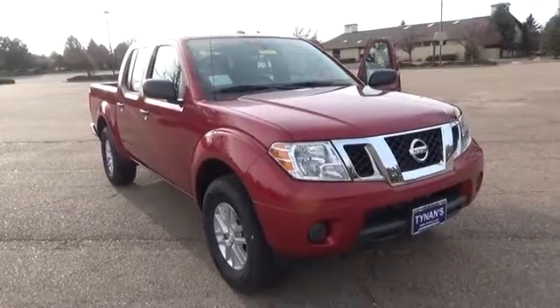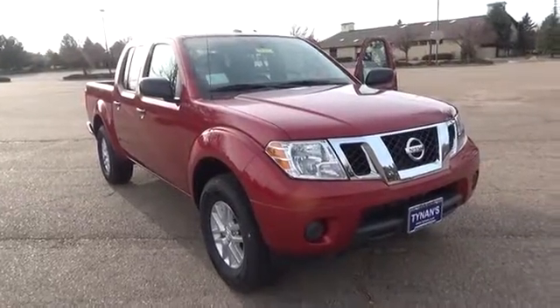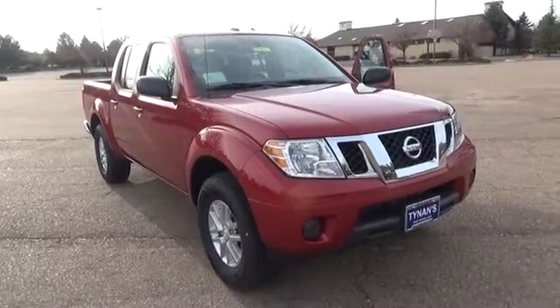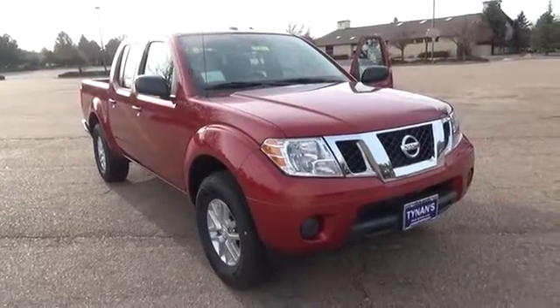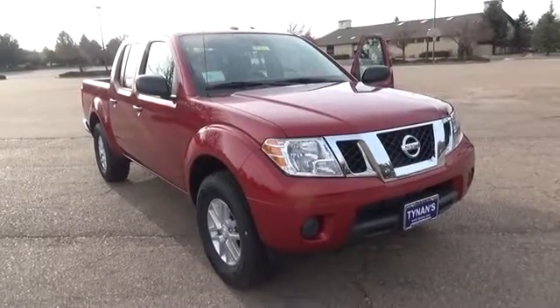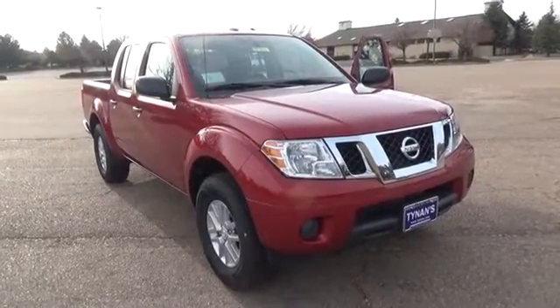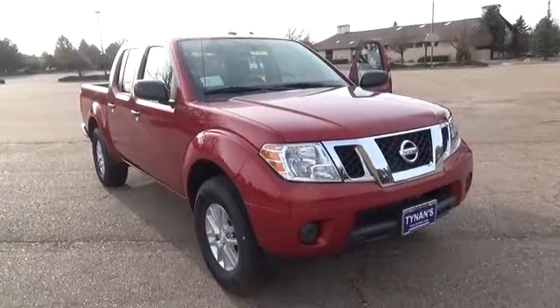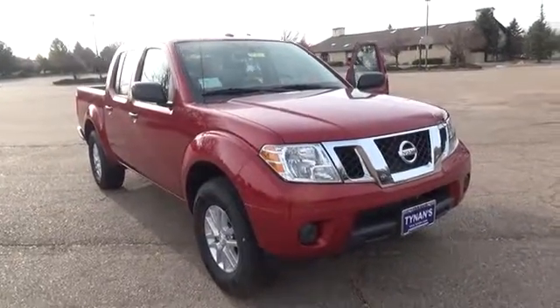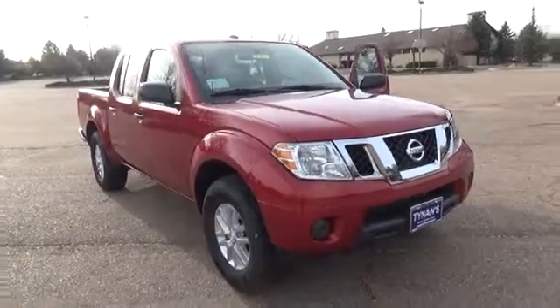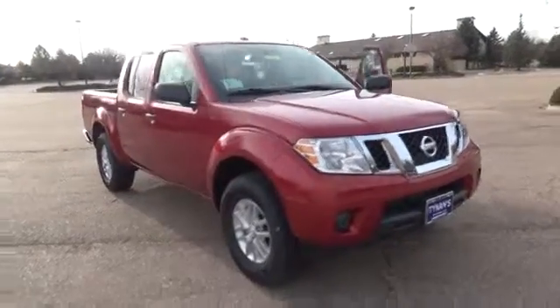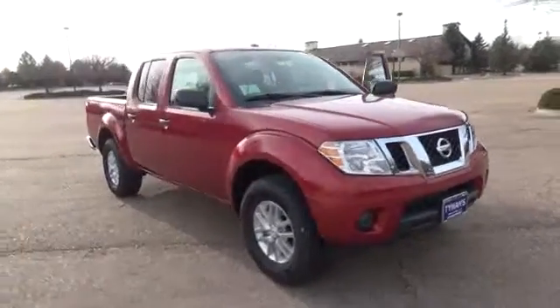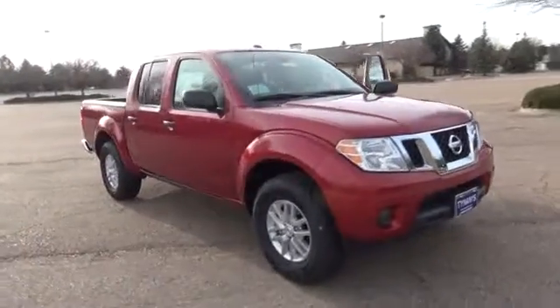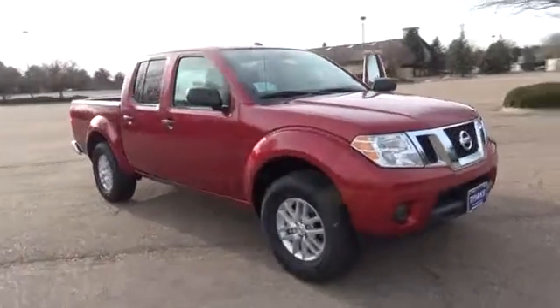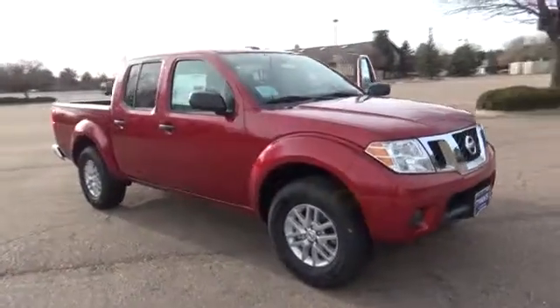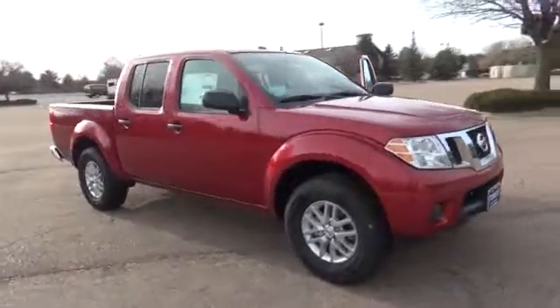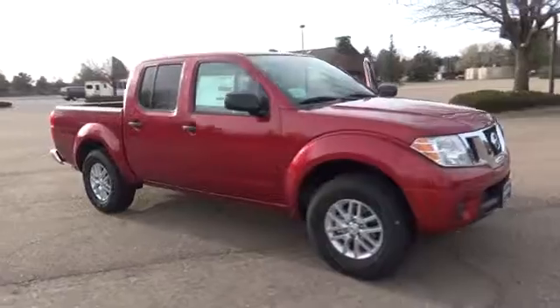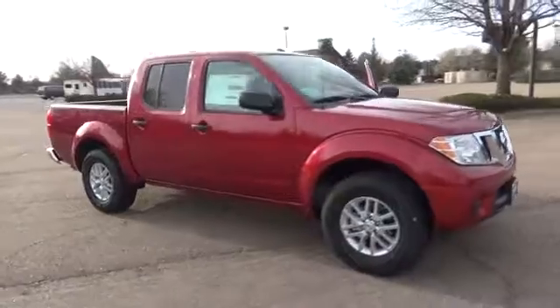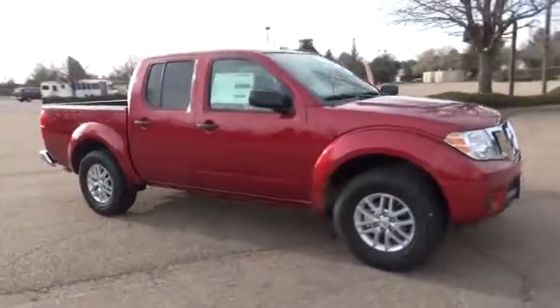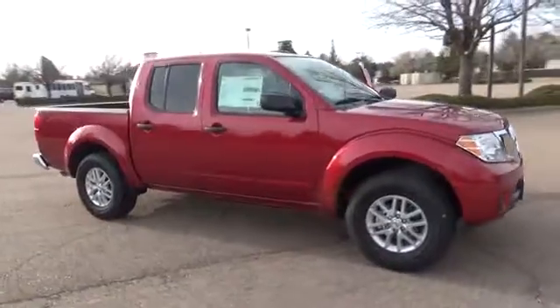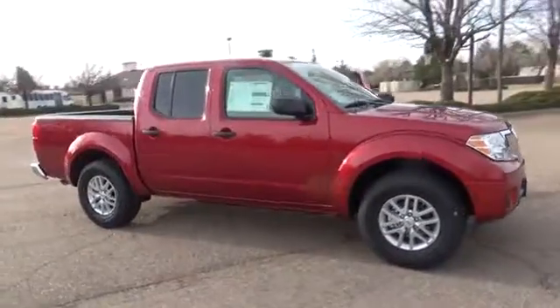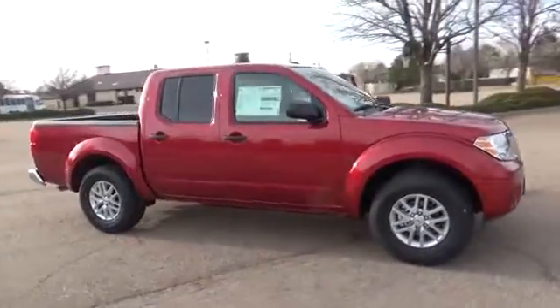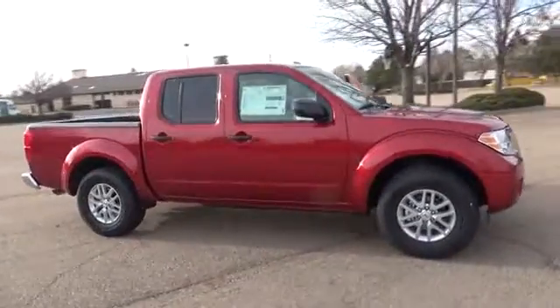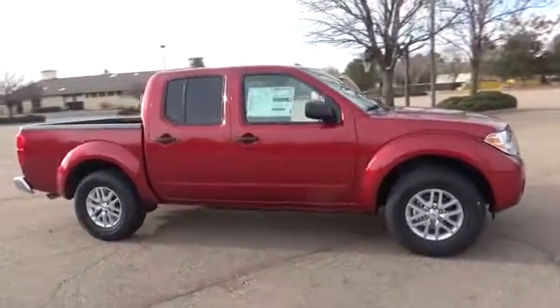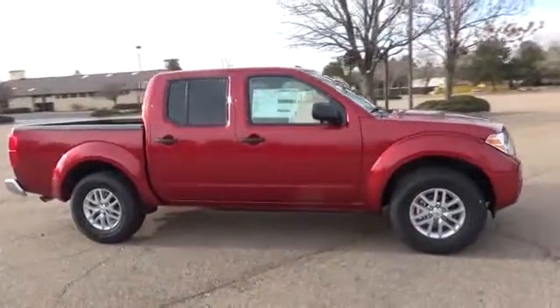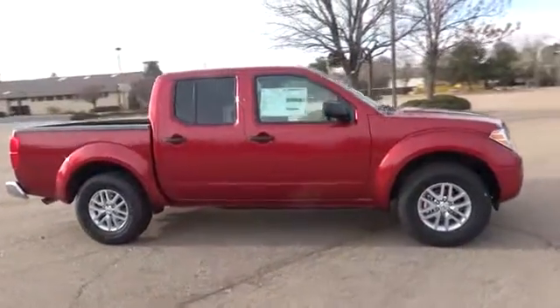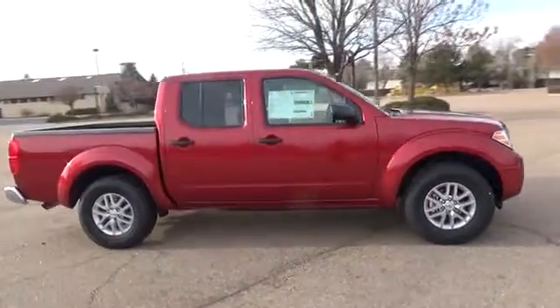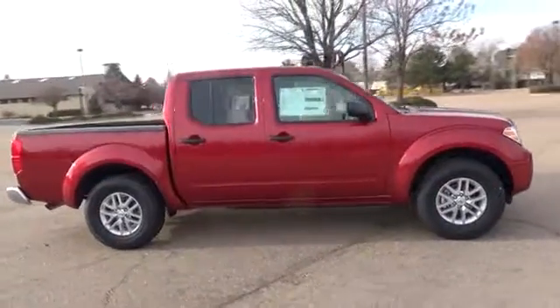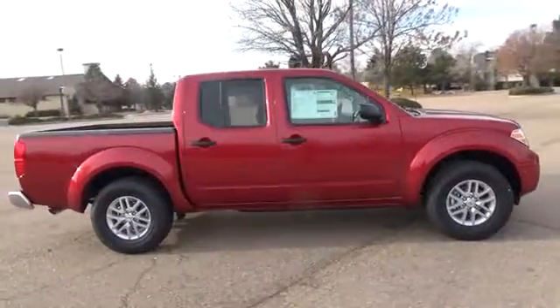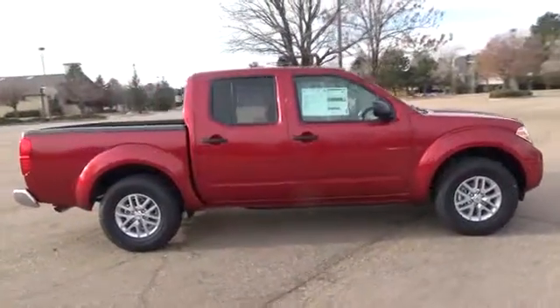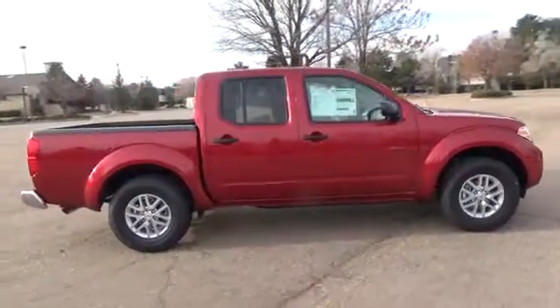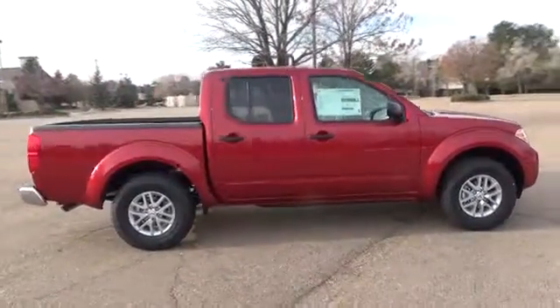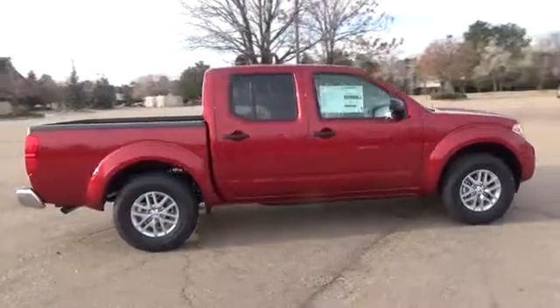Solid to the core. Frontier's full-length, fully boxed ladder frame is built for solid performance on and off-road.